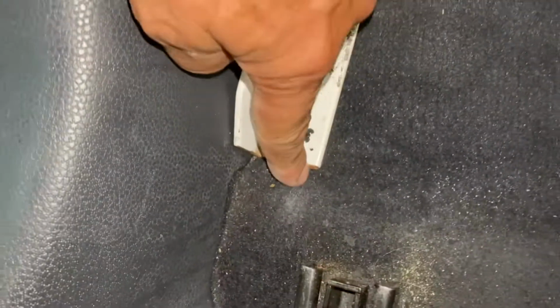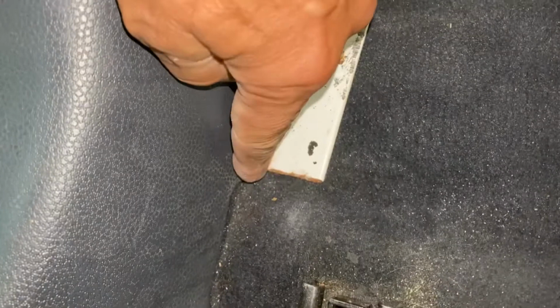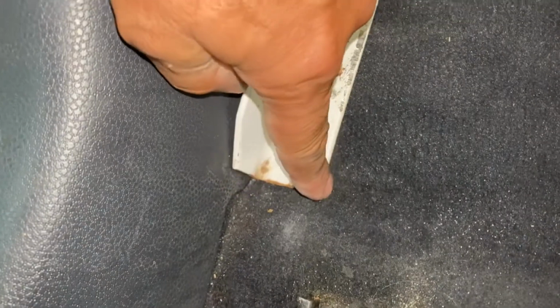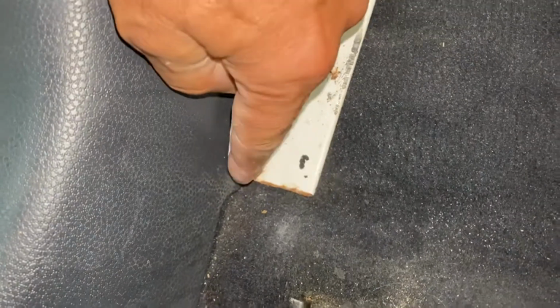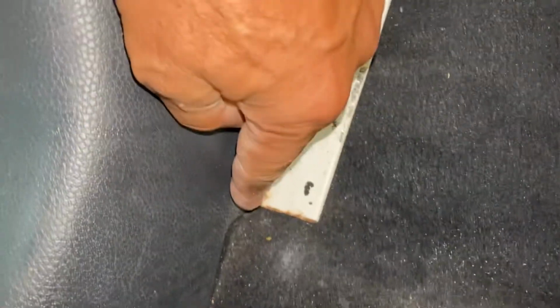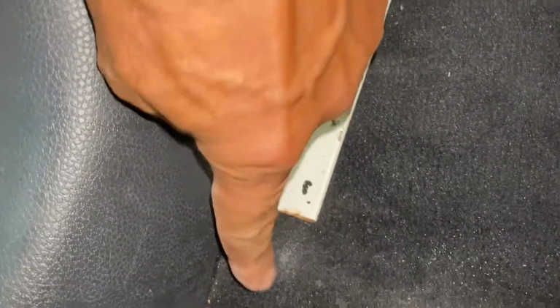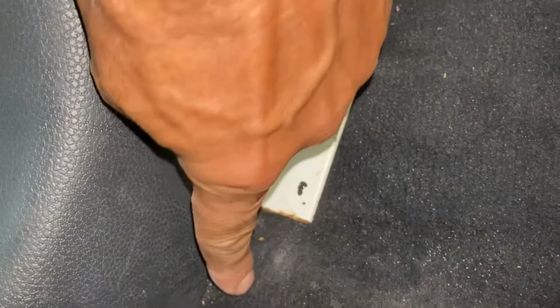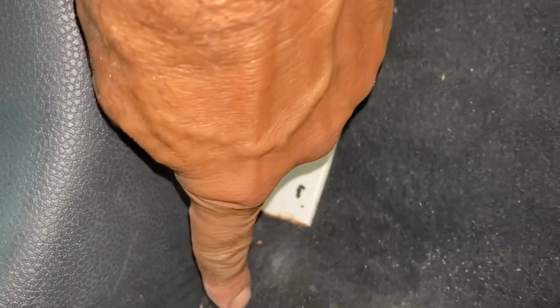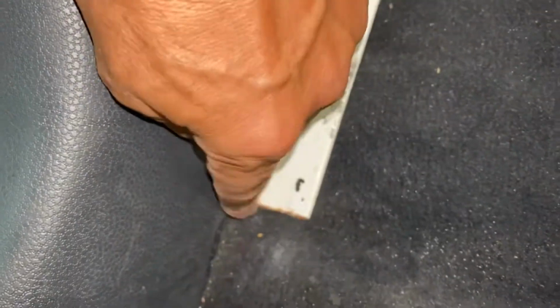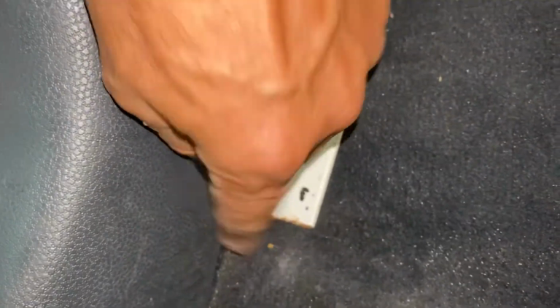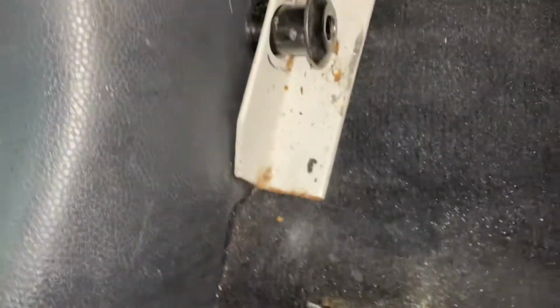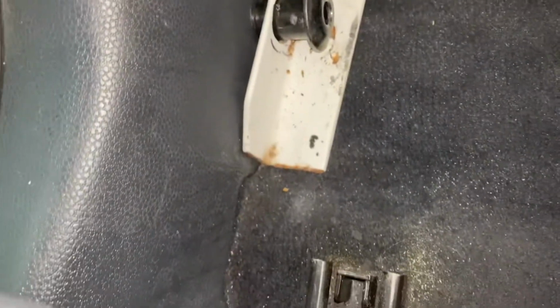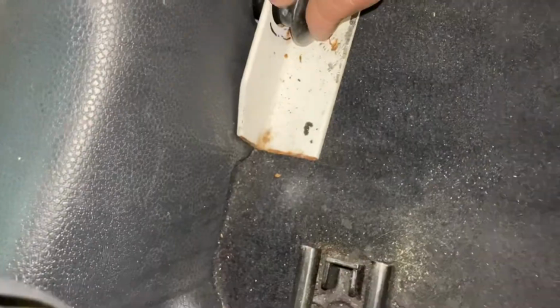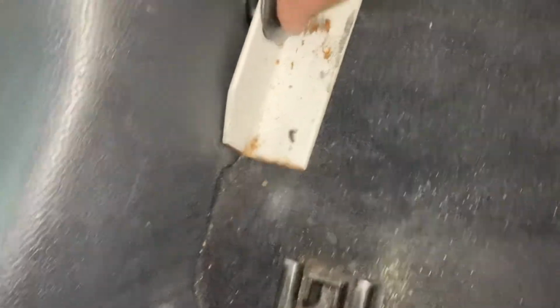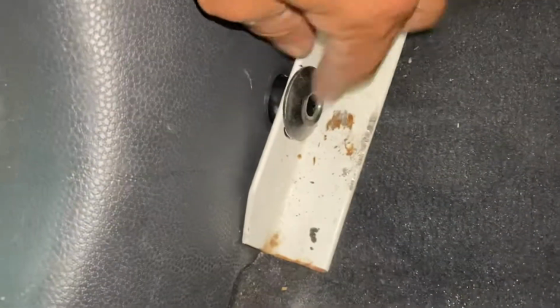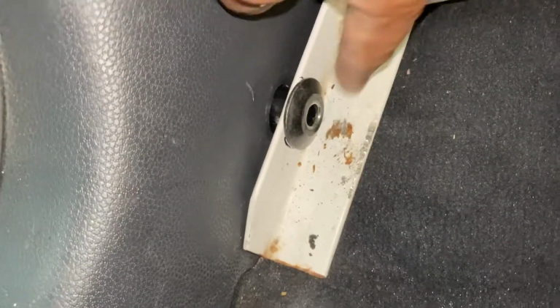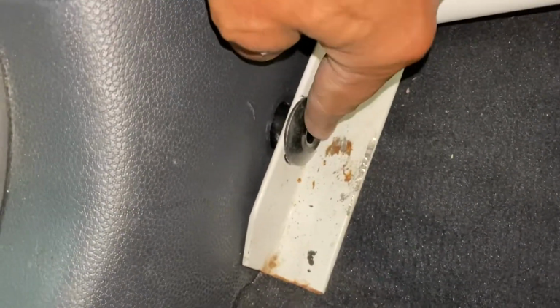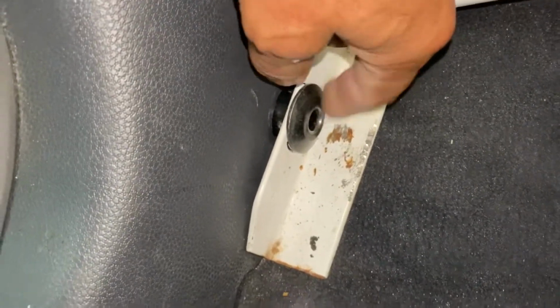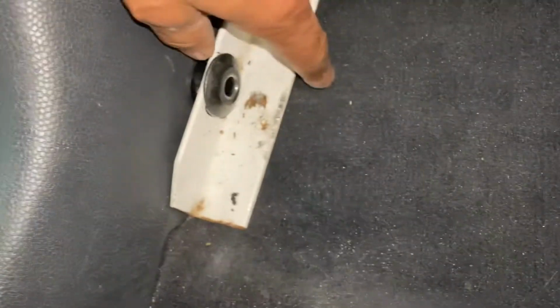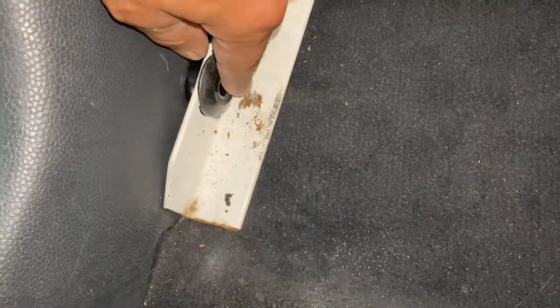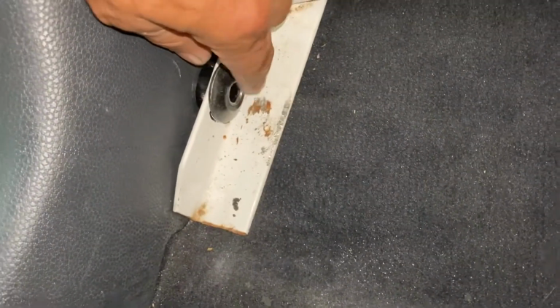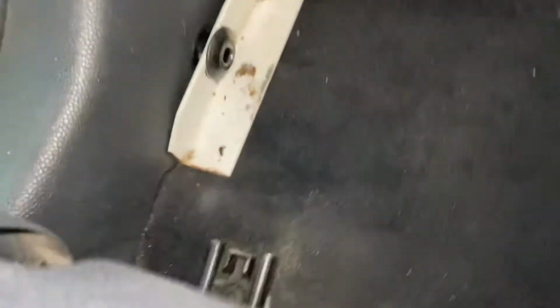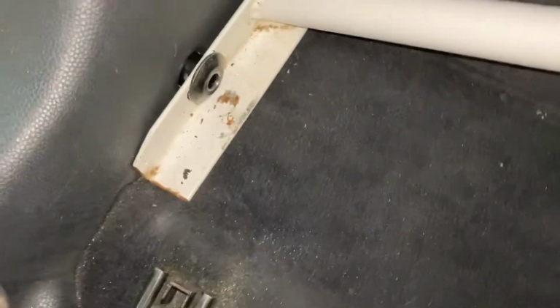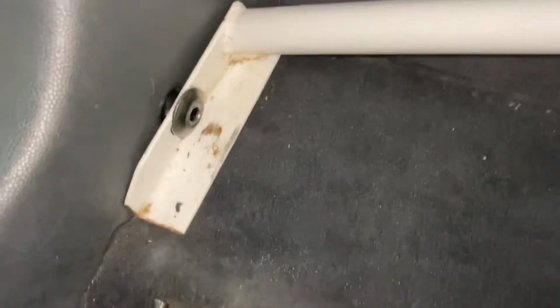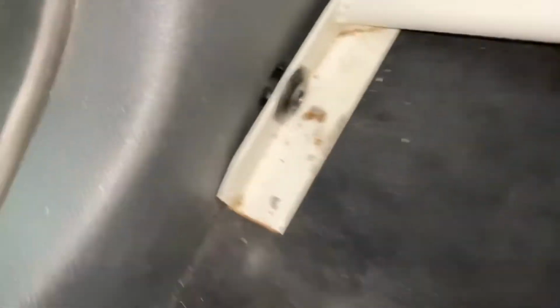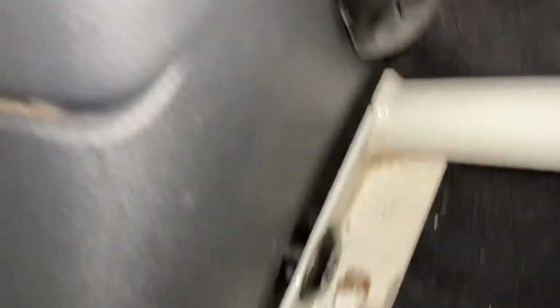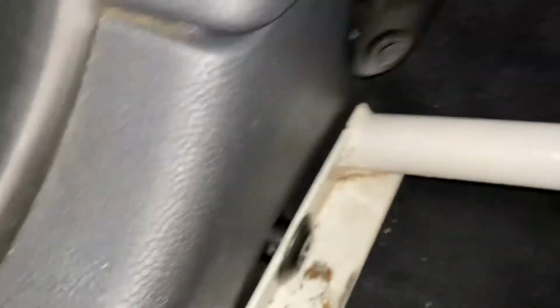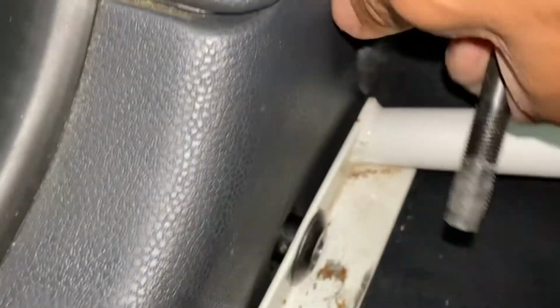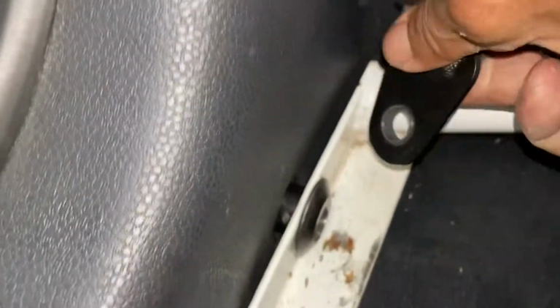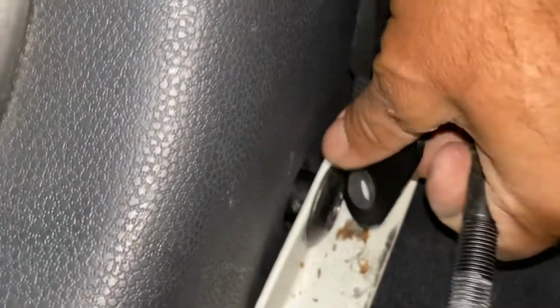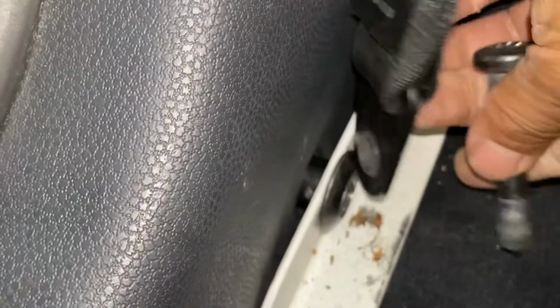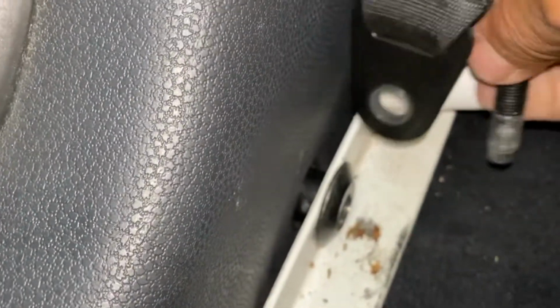By the way, you got to cut it too. They come kind of a little long, so you got to cut it so you can fit in here, so they're not too high or low. Once you get that, go ahead and get the screw. Make sure you put this in there first, obviously.